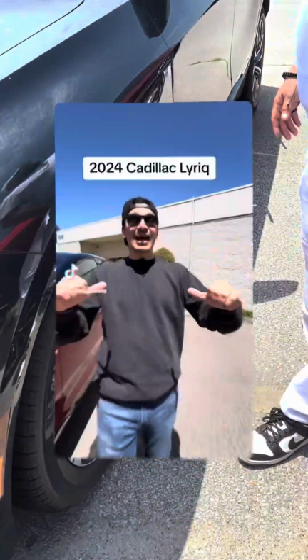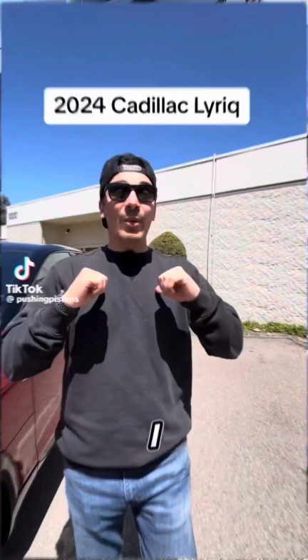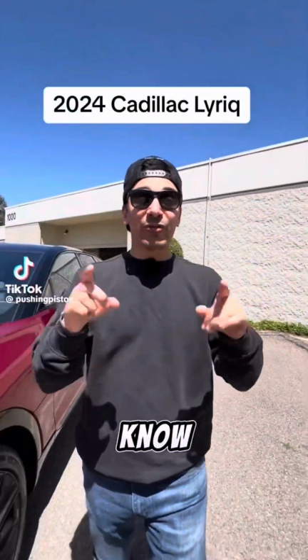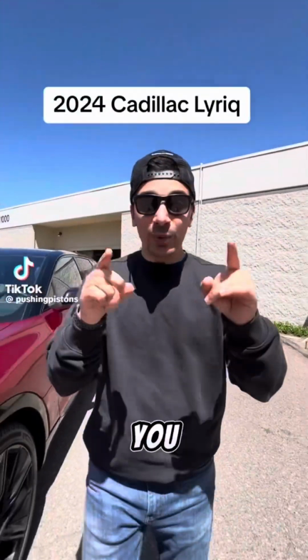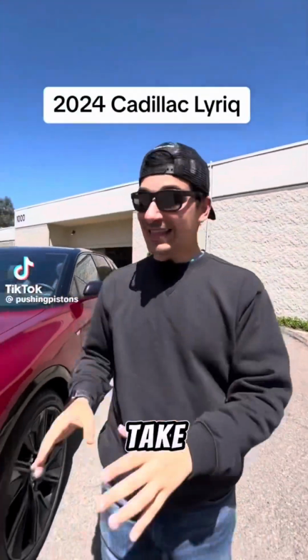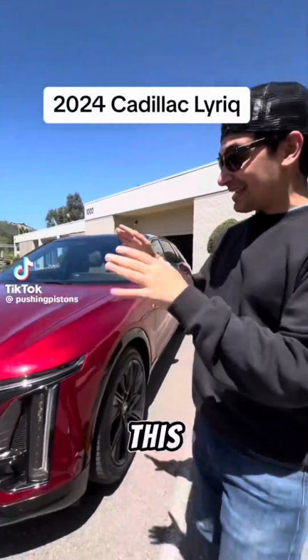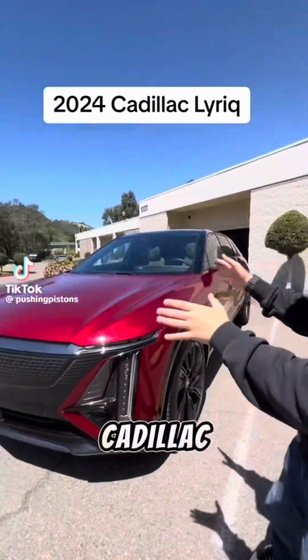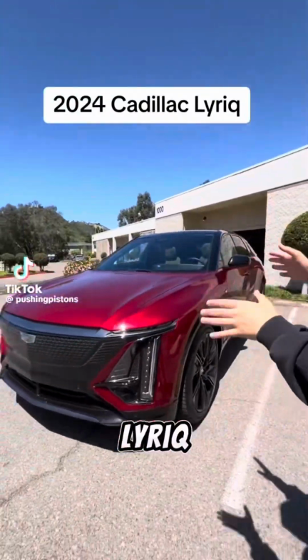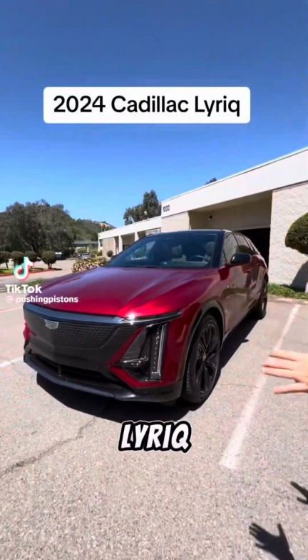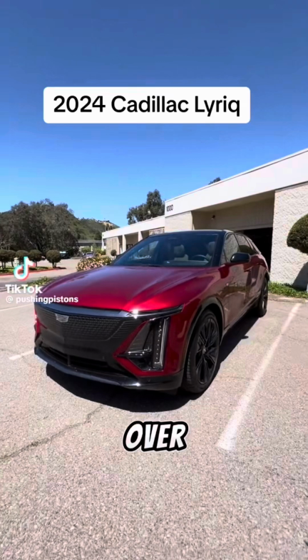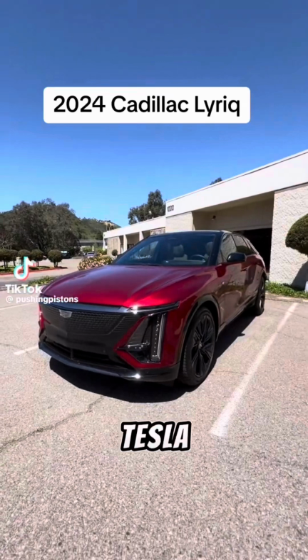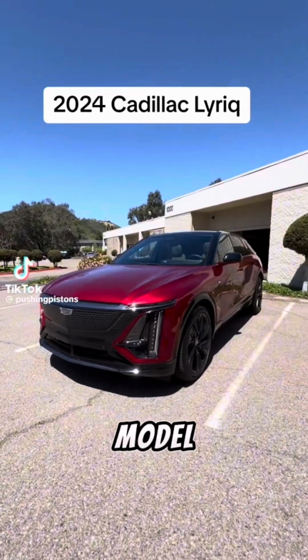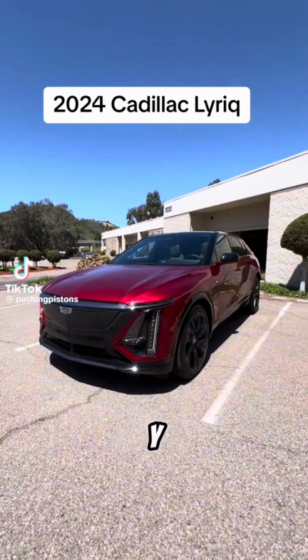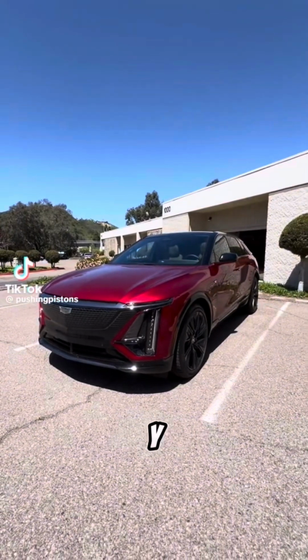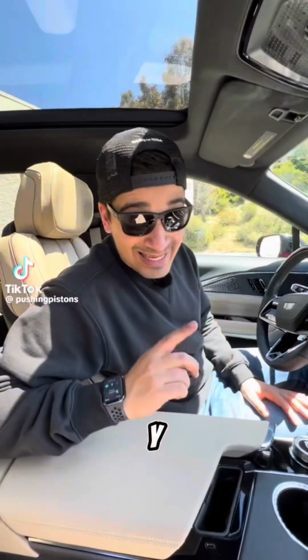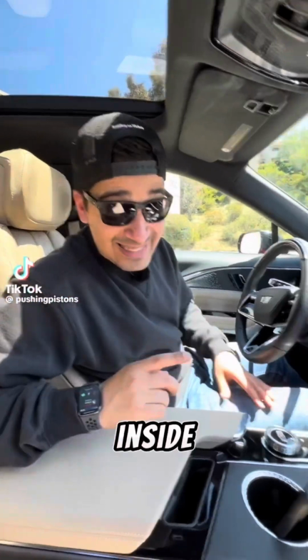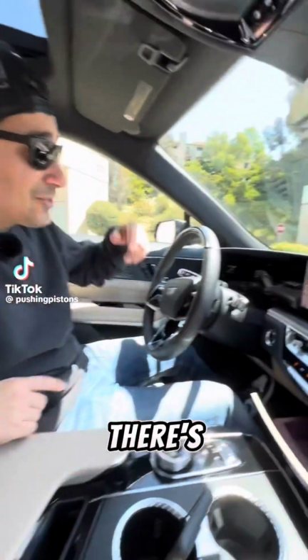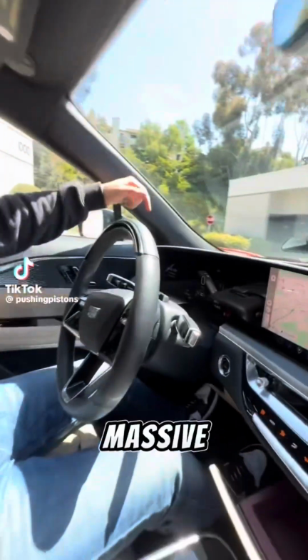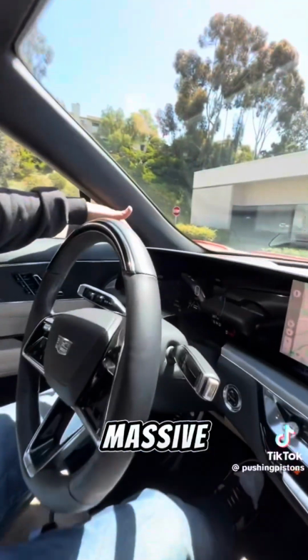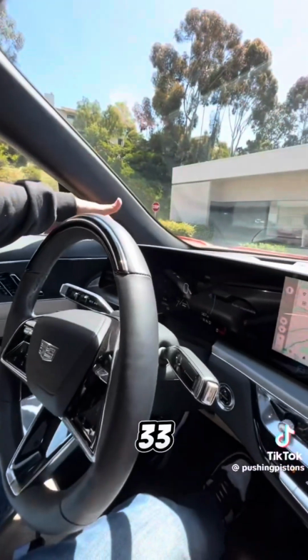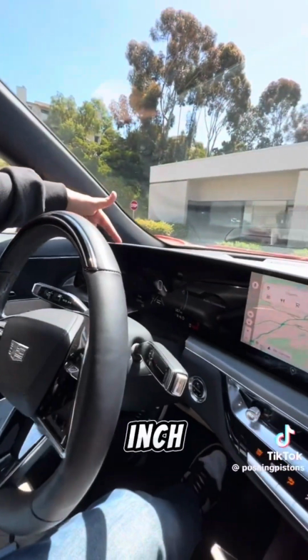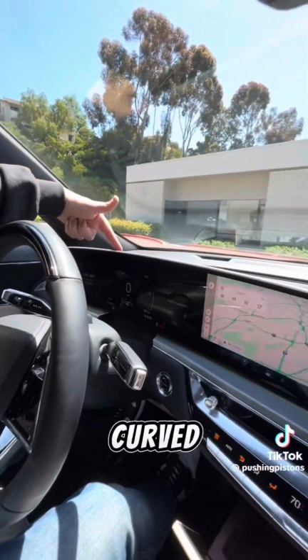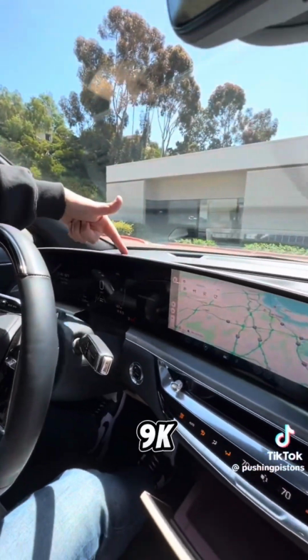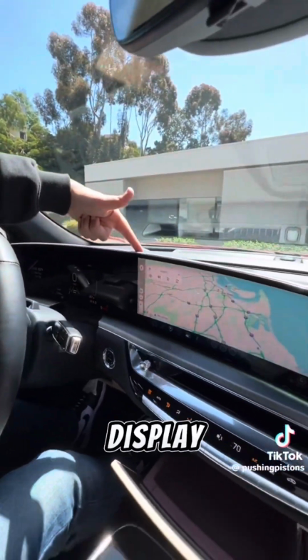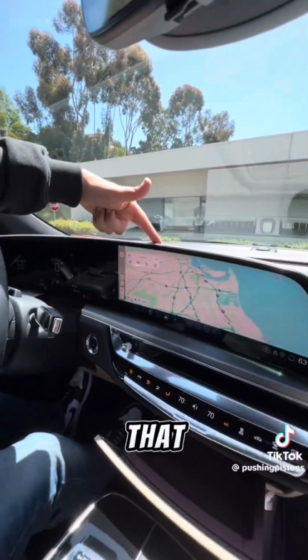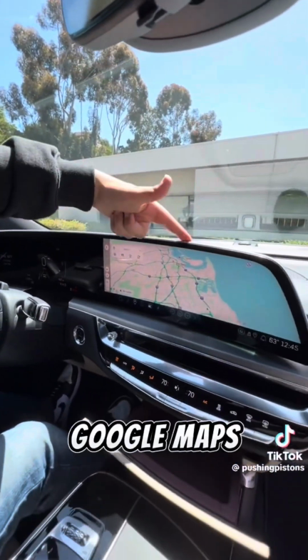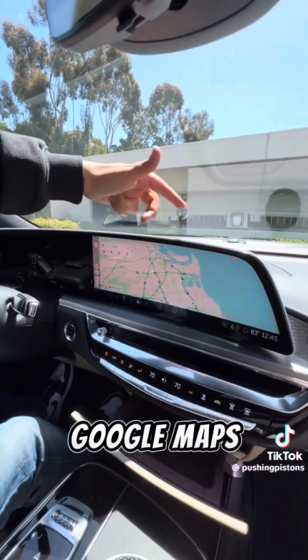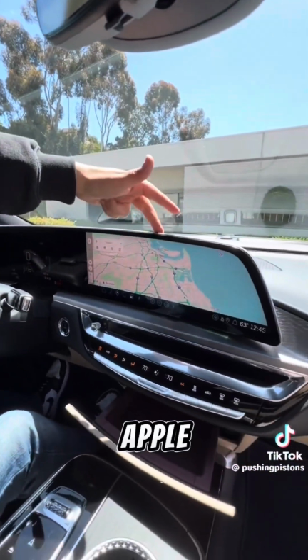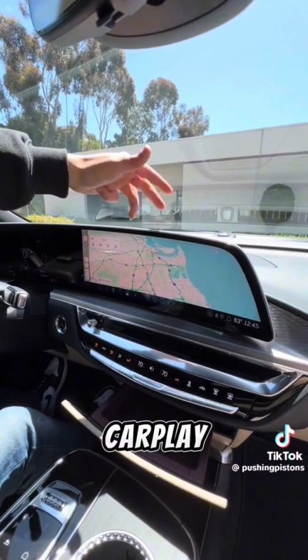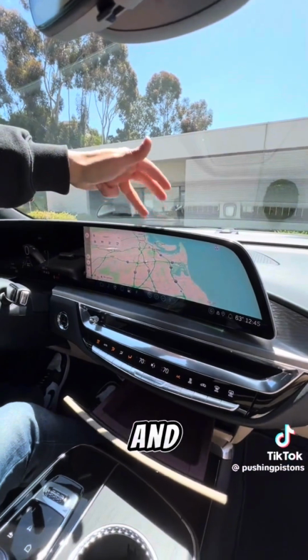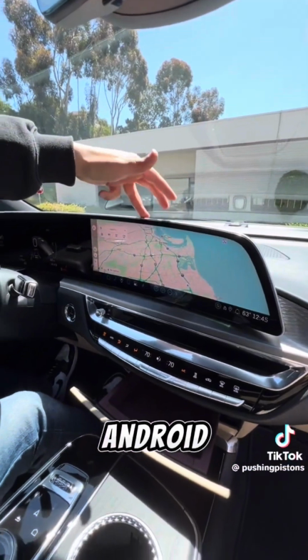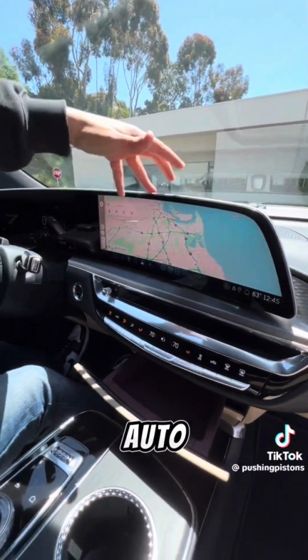I want to know if you would take this Cadillac Lyriq over a Tesla Model Y. Inside there's a massive 33-inch curved display that has Google Maps, Apple CarPlay, and Android Auto.